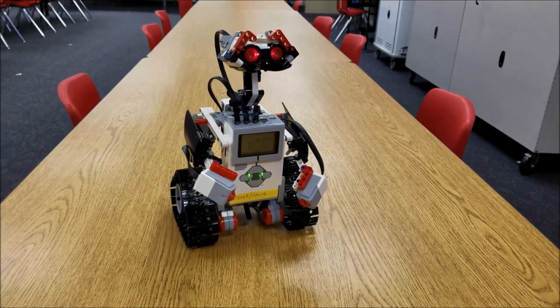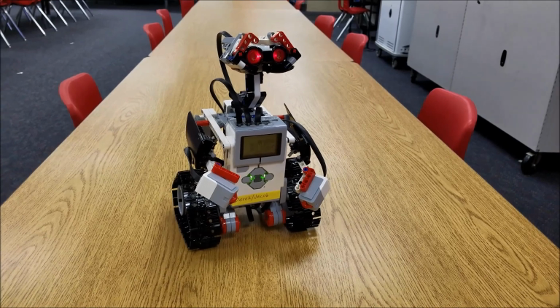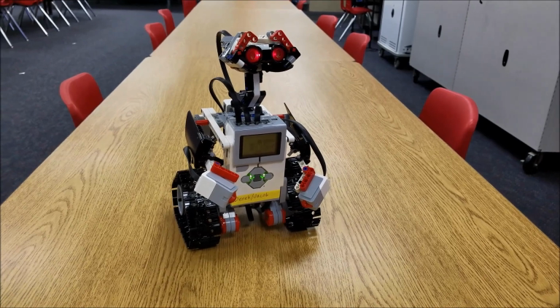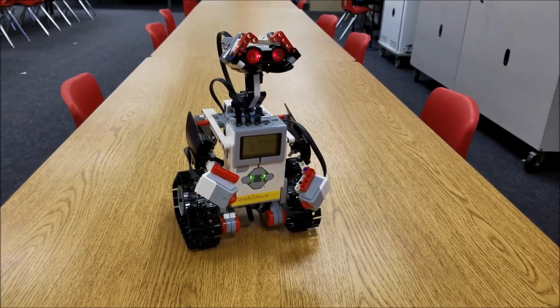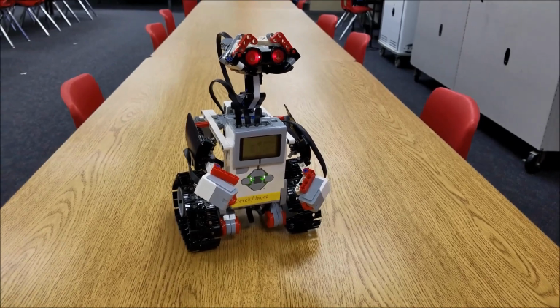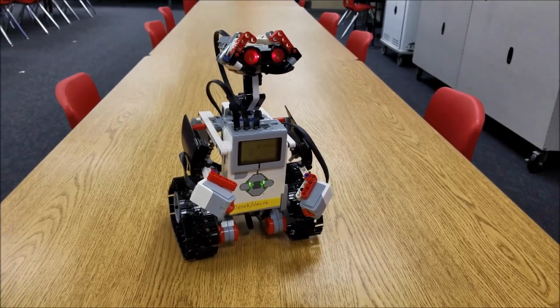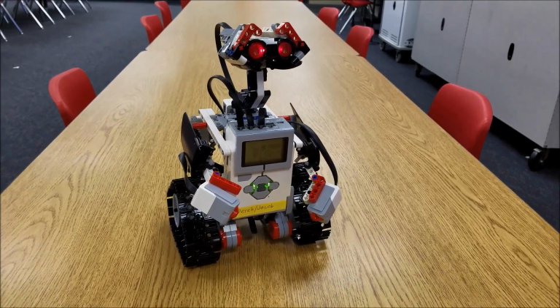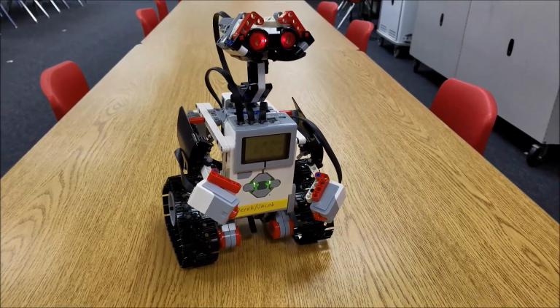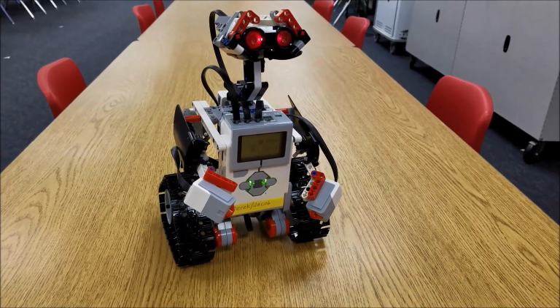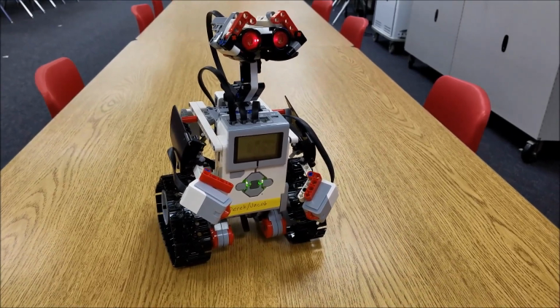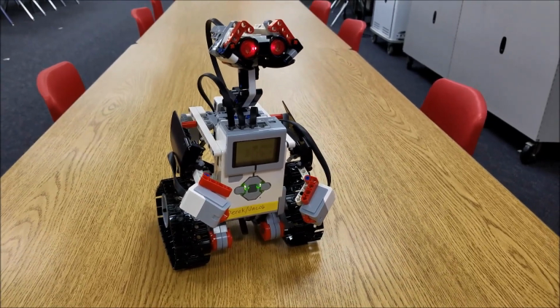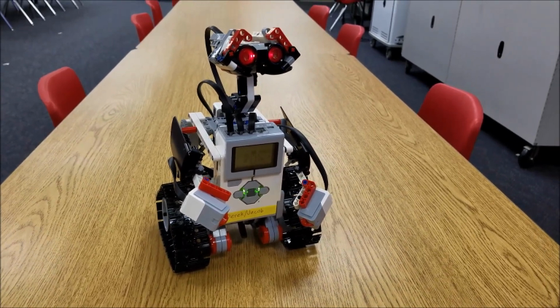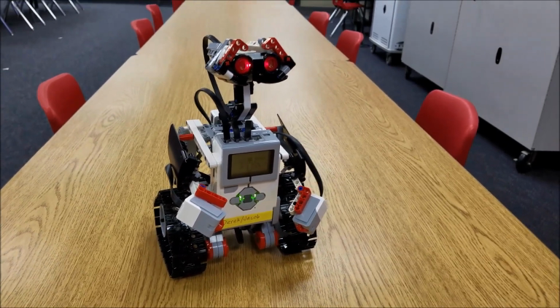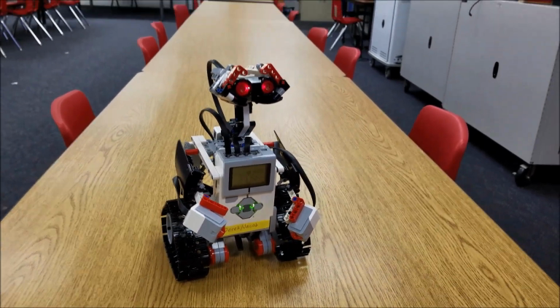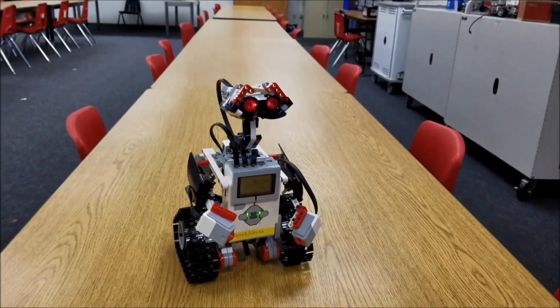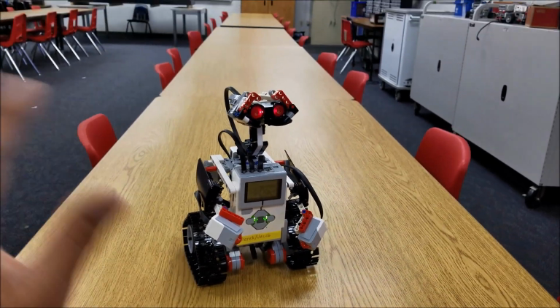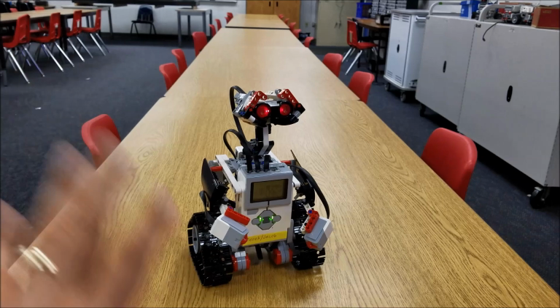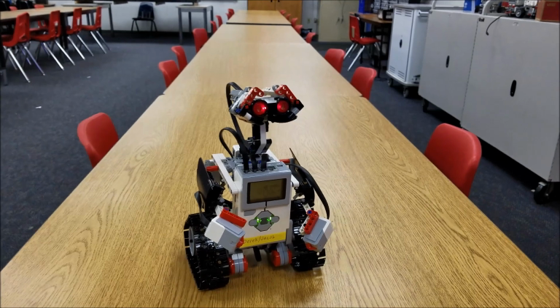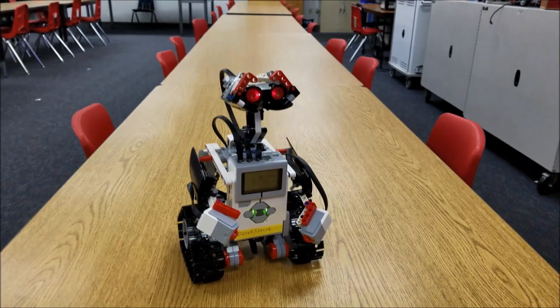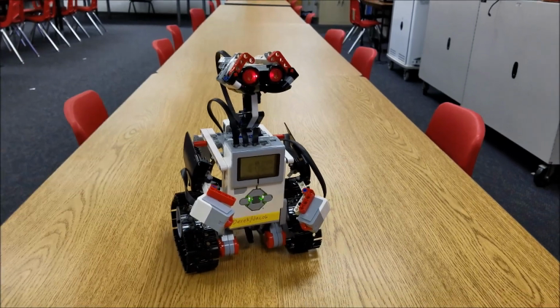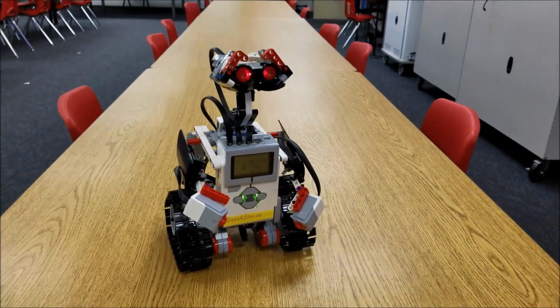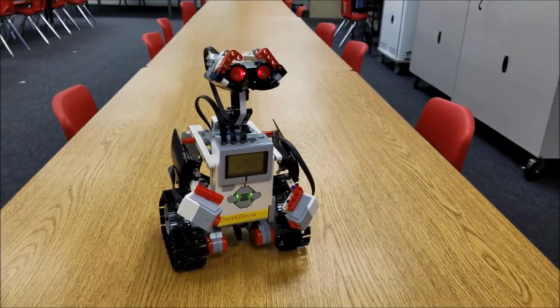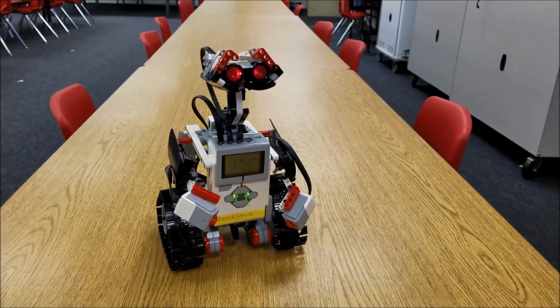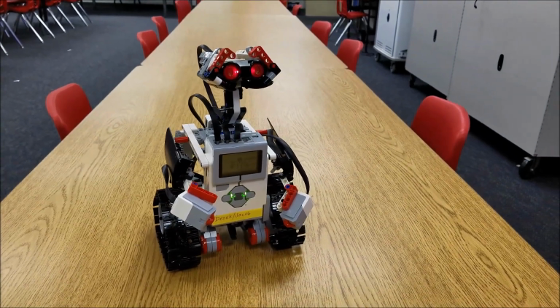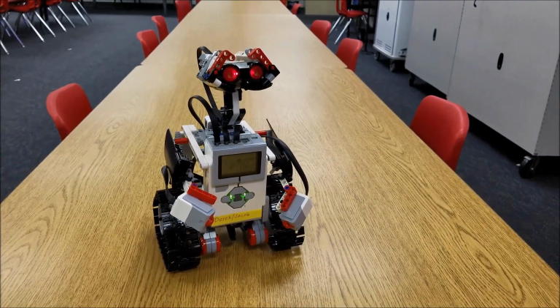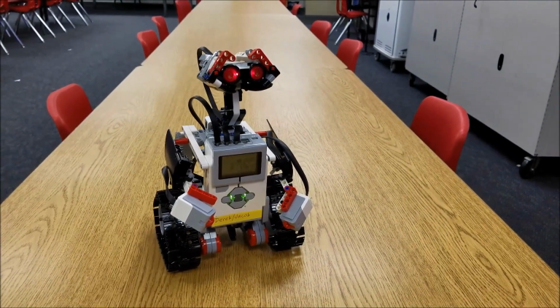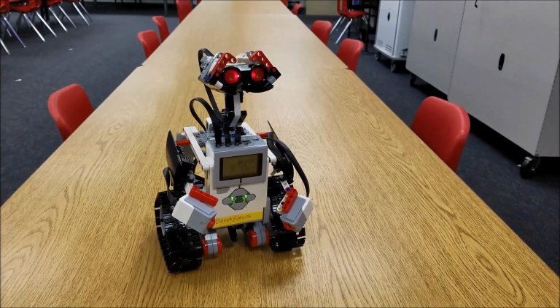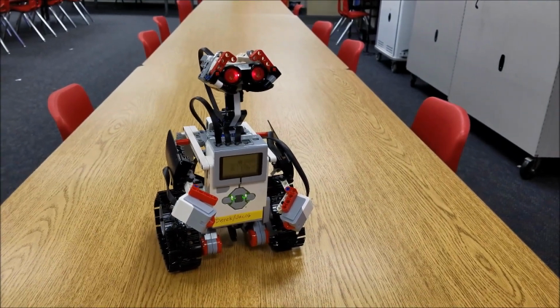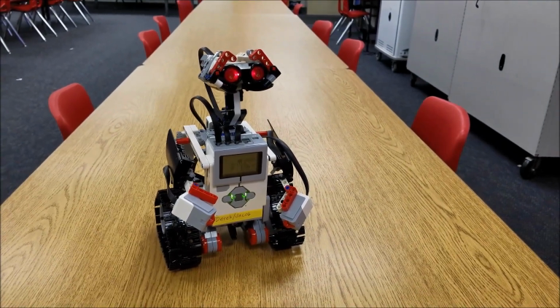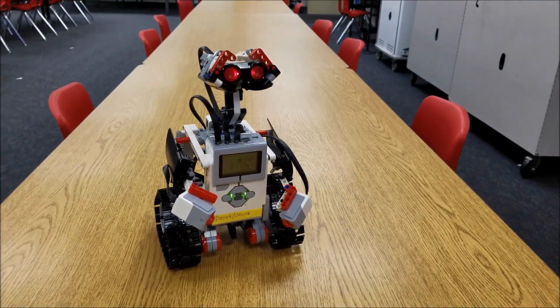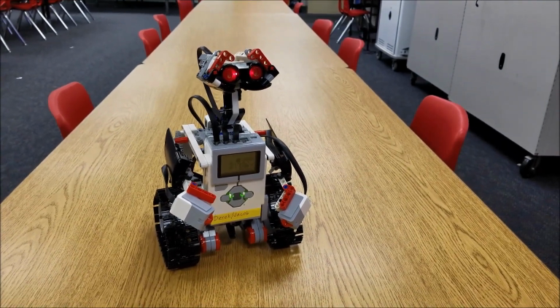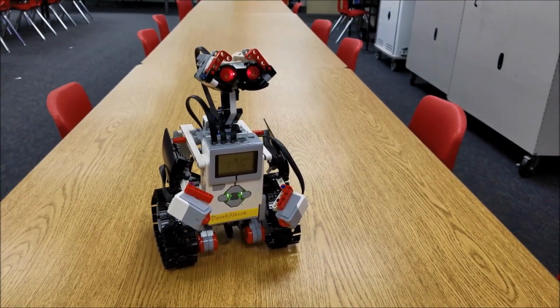All right guys, hope you're having a great day. Say goodbye to WALL-E — take care, buddy. Have a great day. I am Mr. Hino from Mr. Hino's LEGO Robotics. I am out.